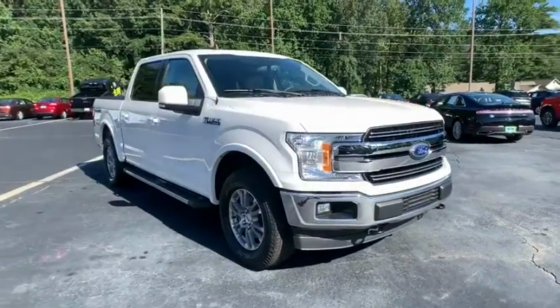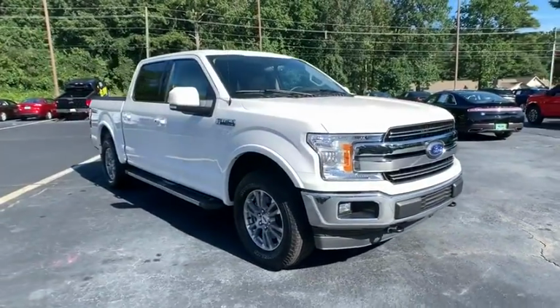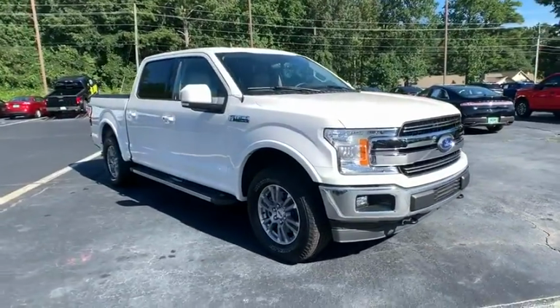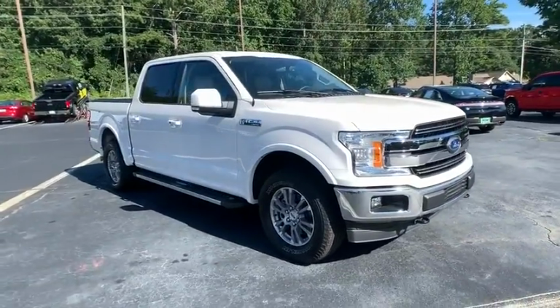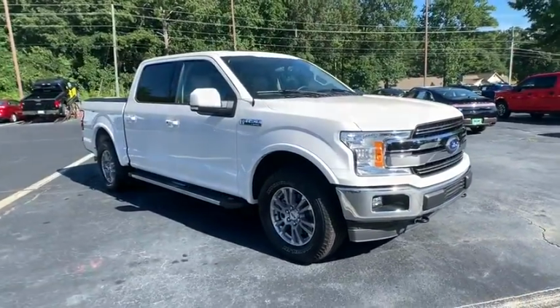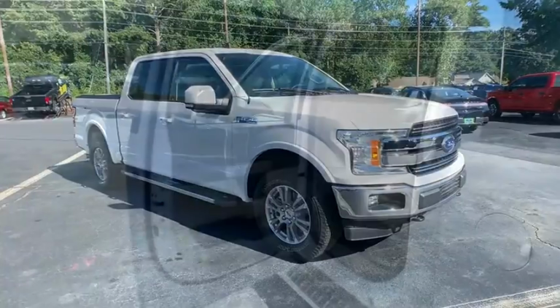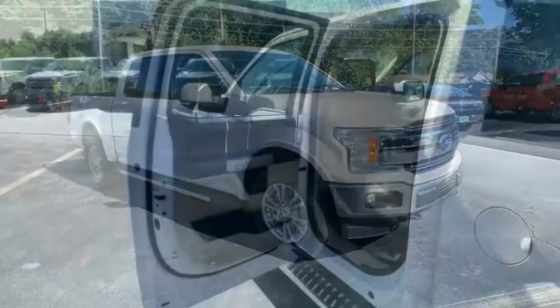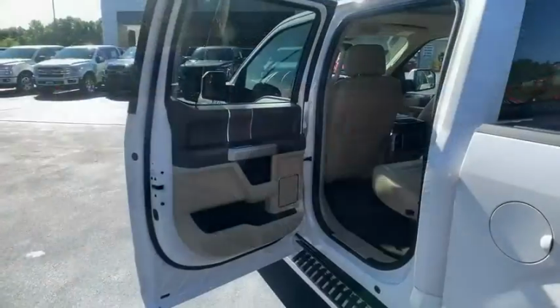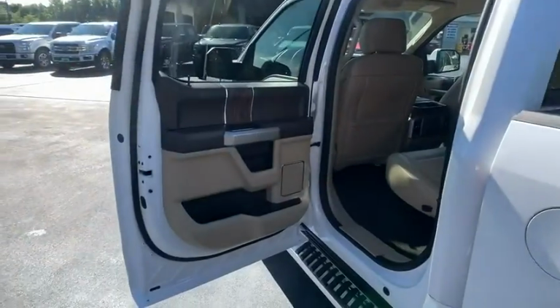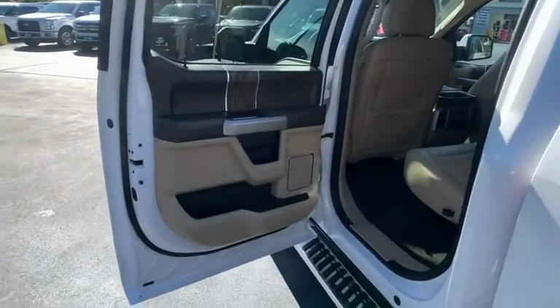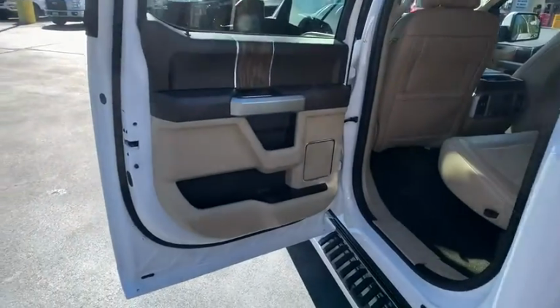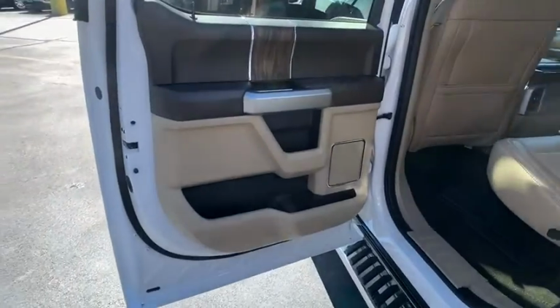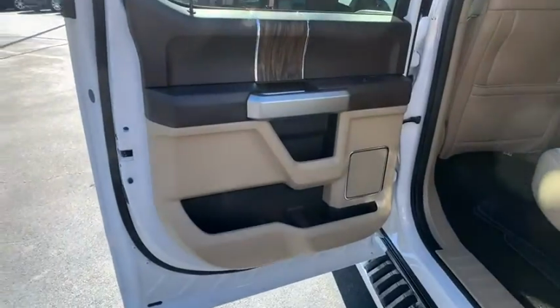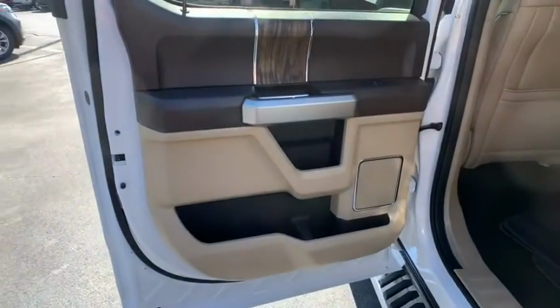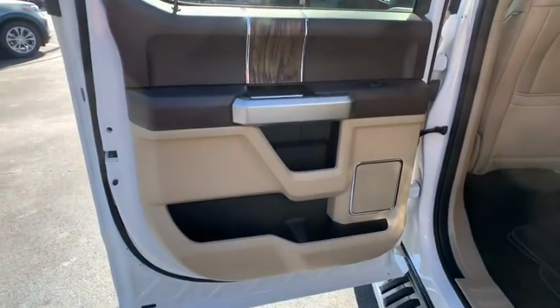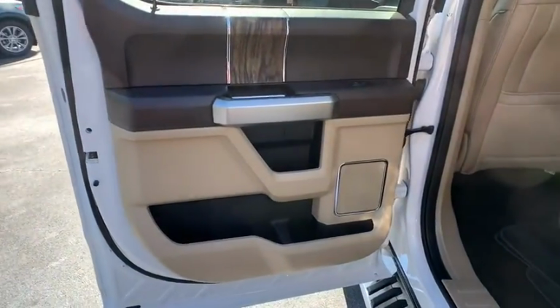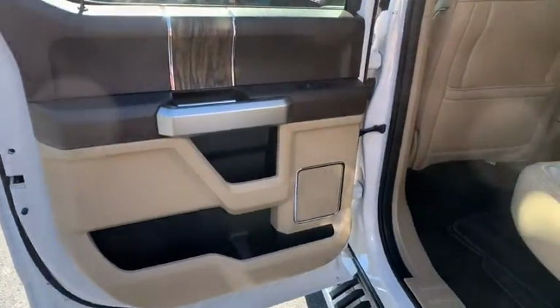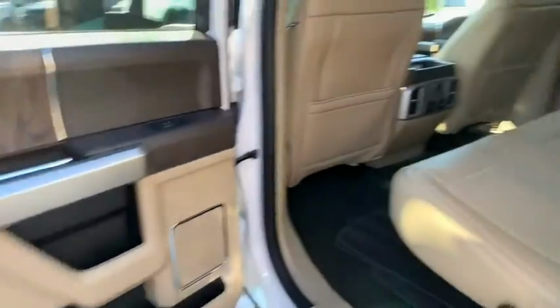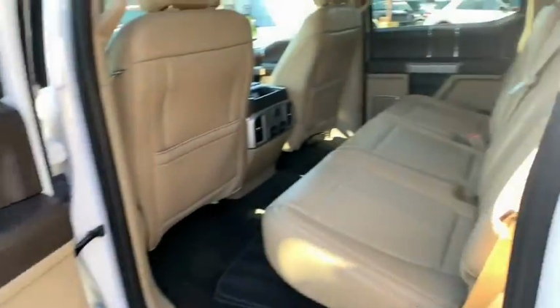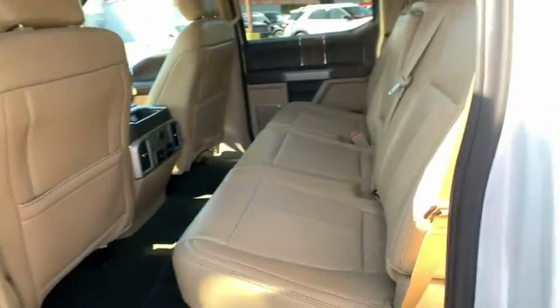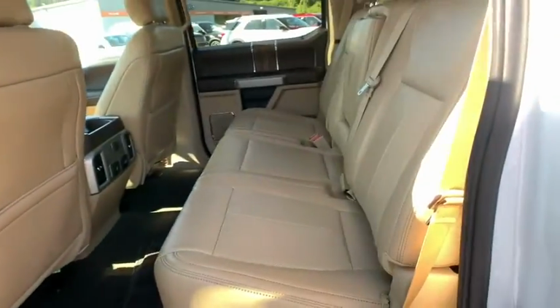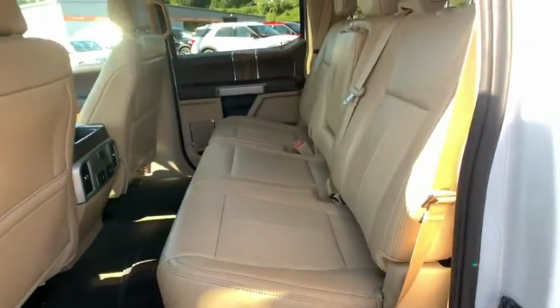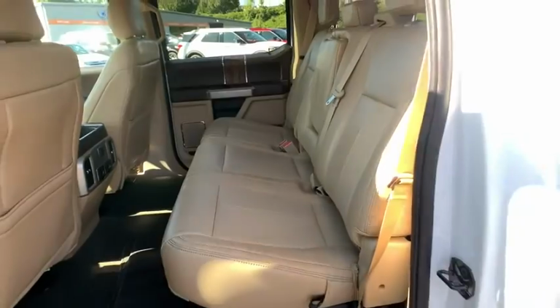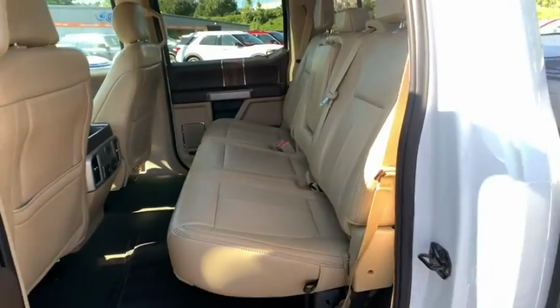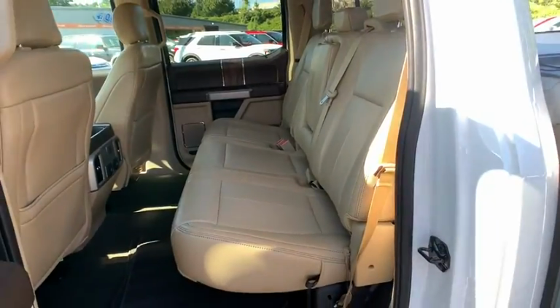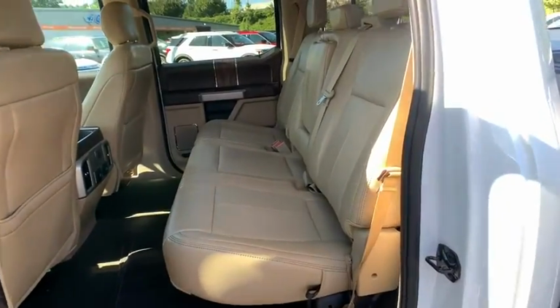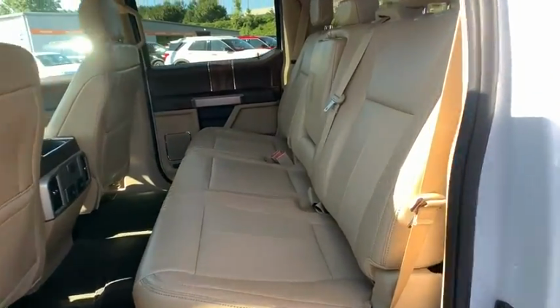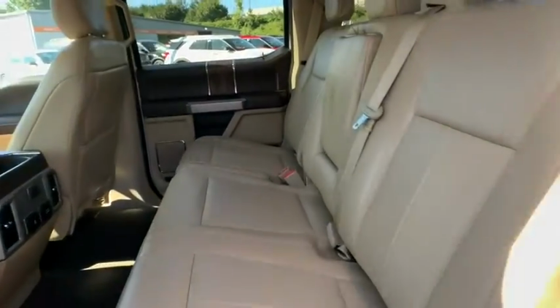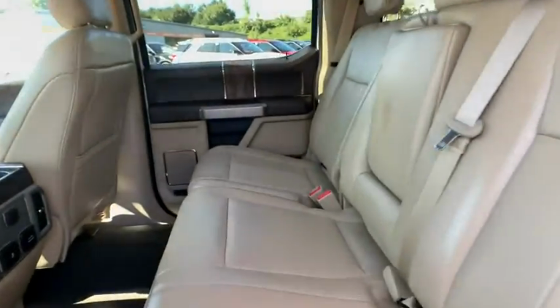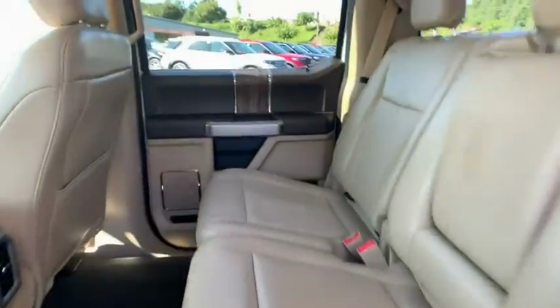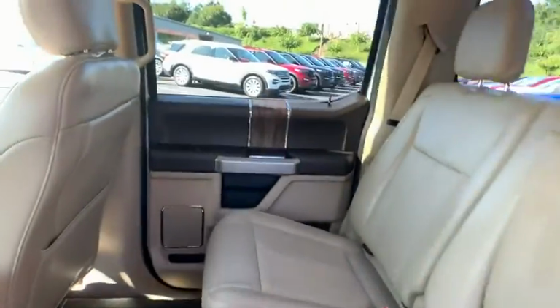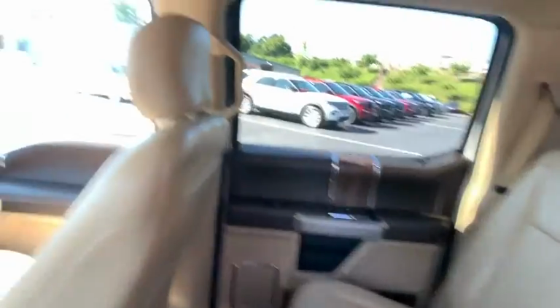Power windows, electronic stability control, fog lights, compass, security system, rear window defroster, trip computer, overhead console, tachometer.